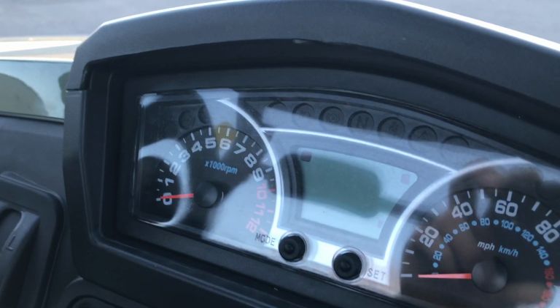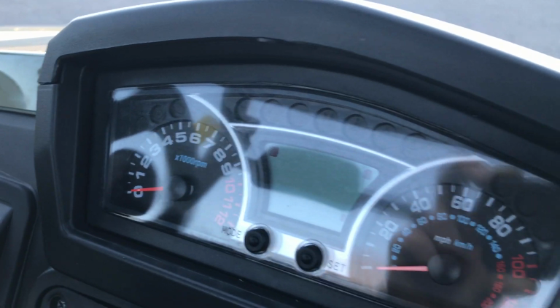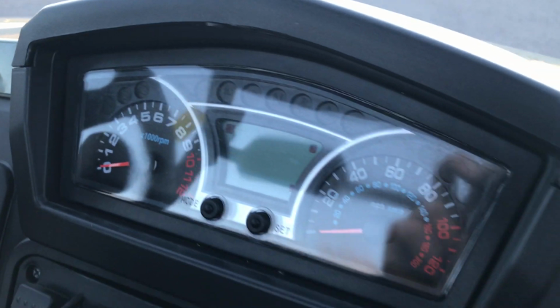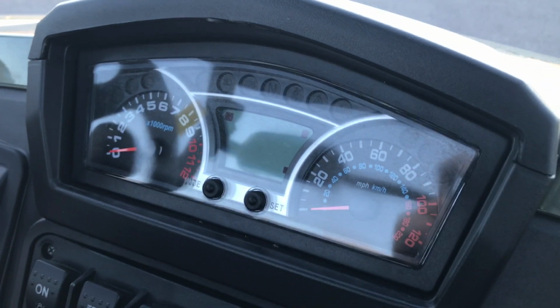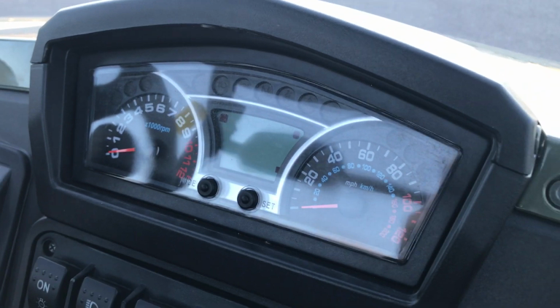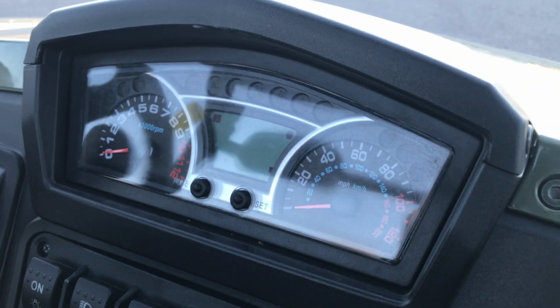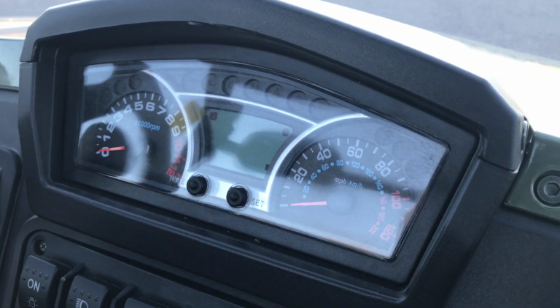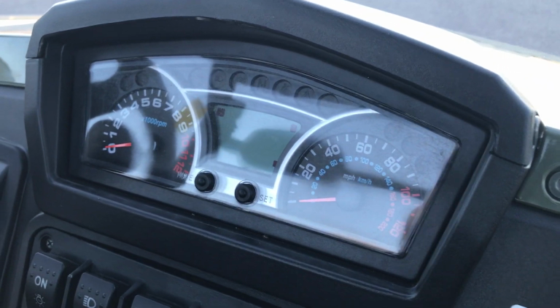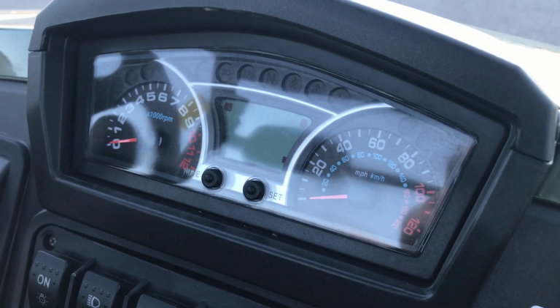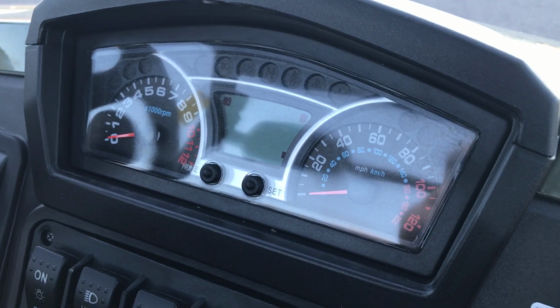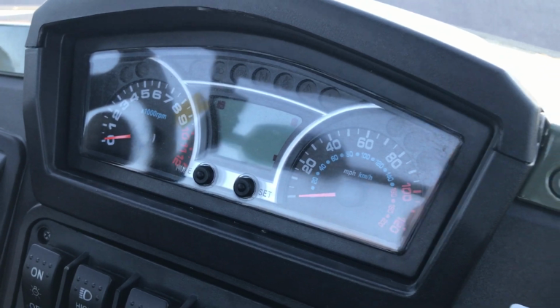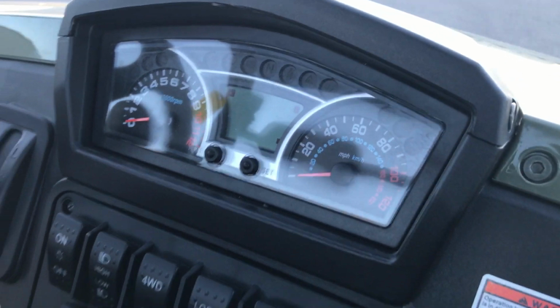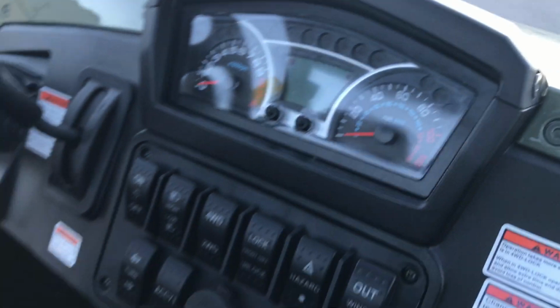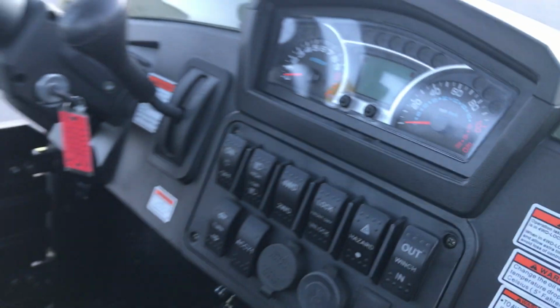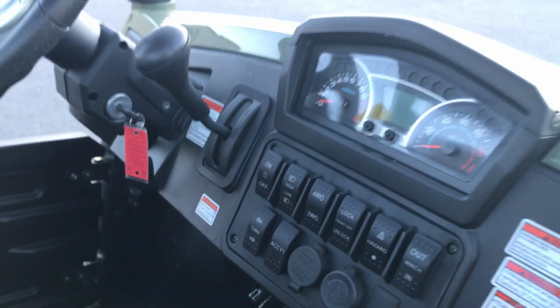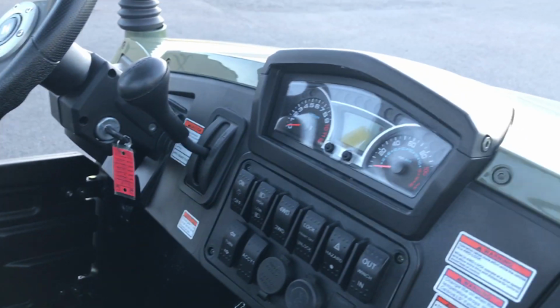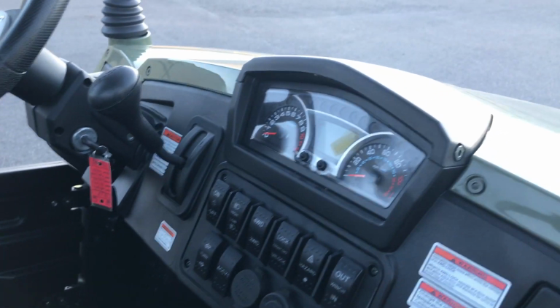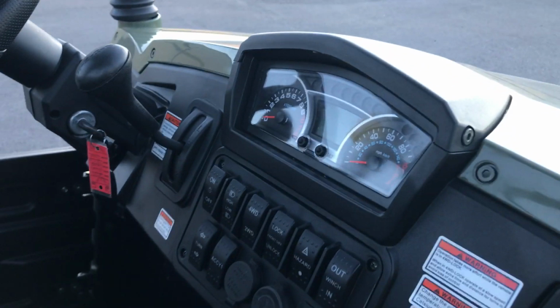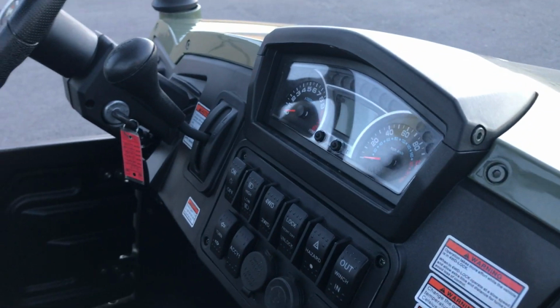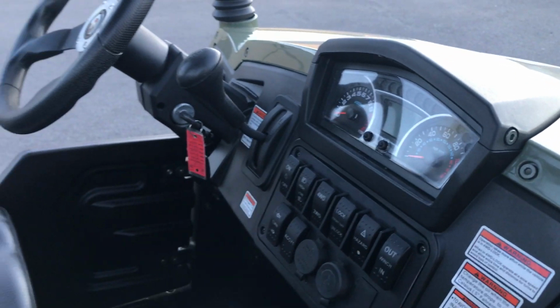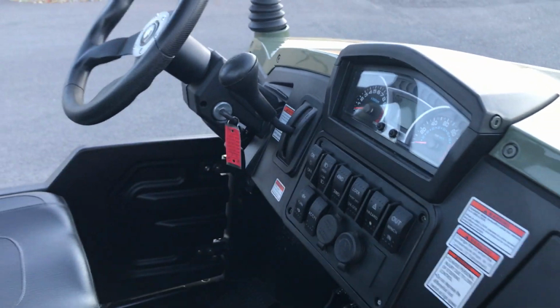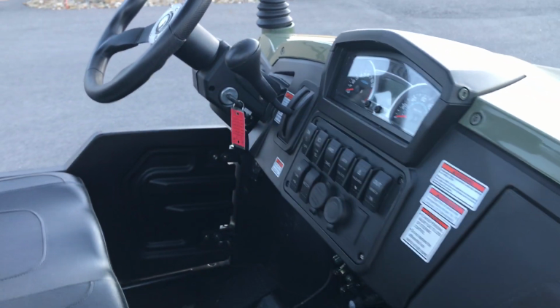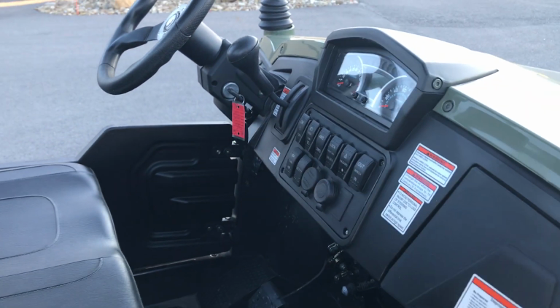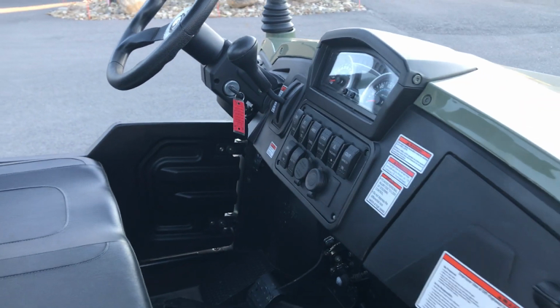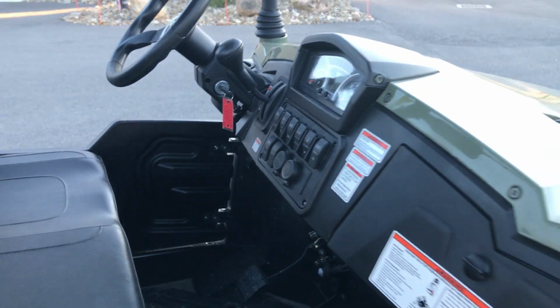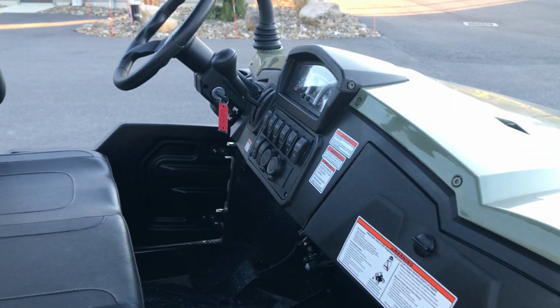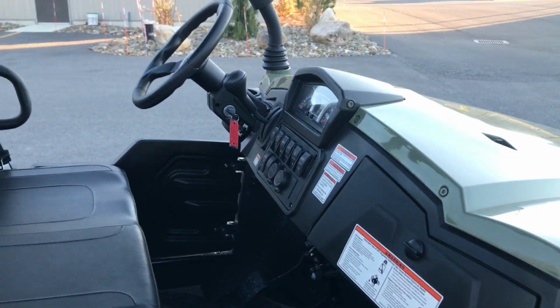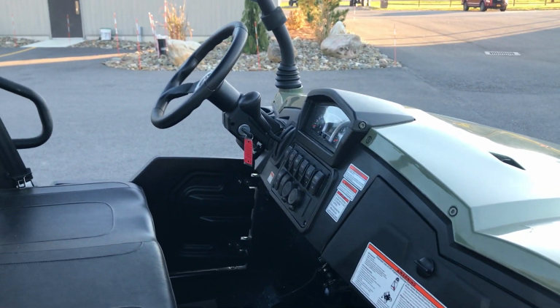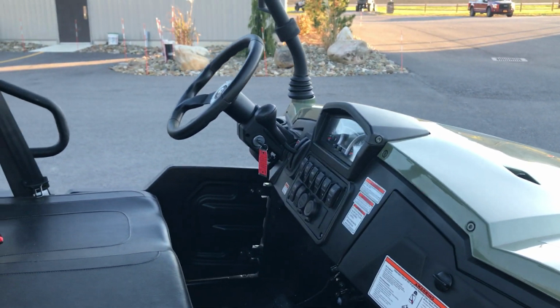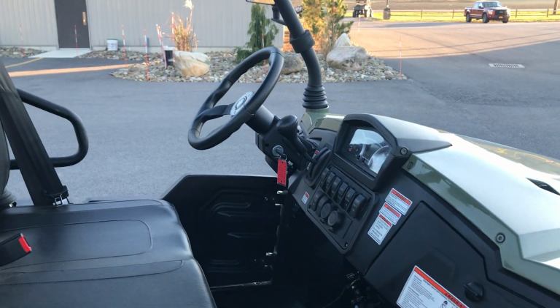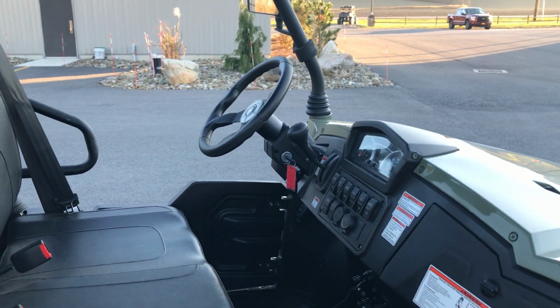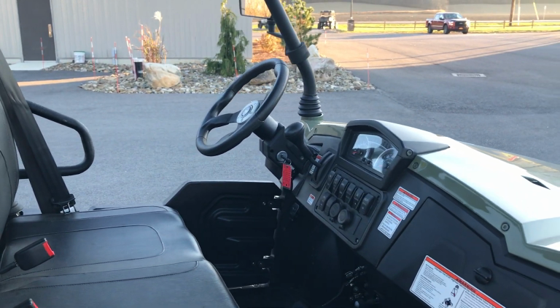Full digital LCD screen shows you everything you need to know — your fuel, miles, hours, and check engine lights. There's also a tilt wheel that allows the steering wheel to go up and down.